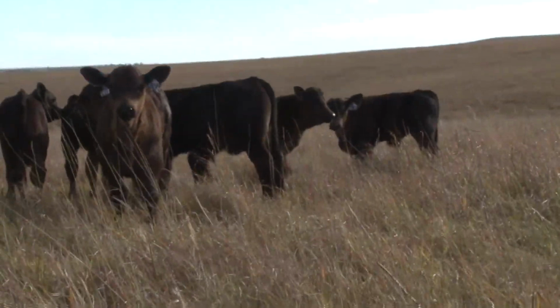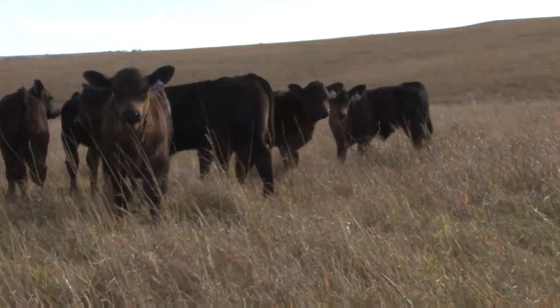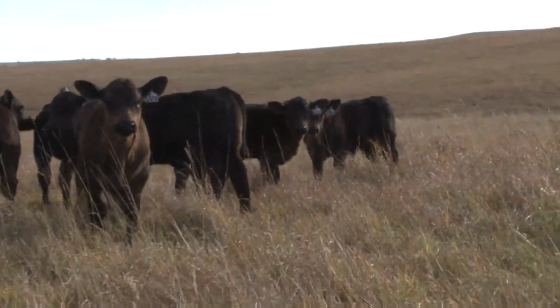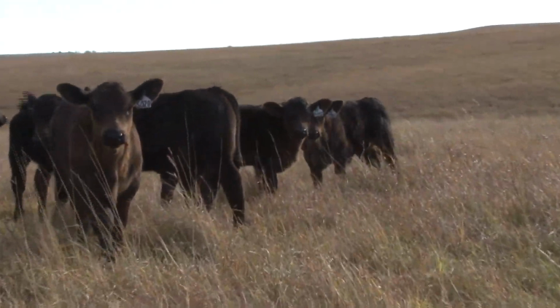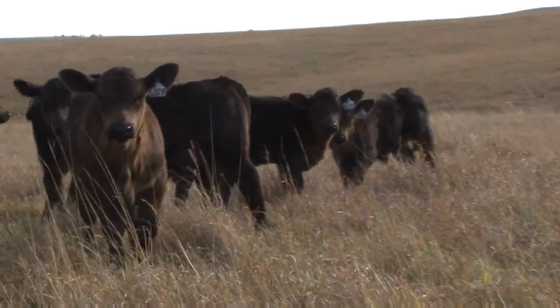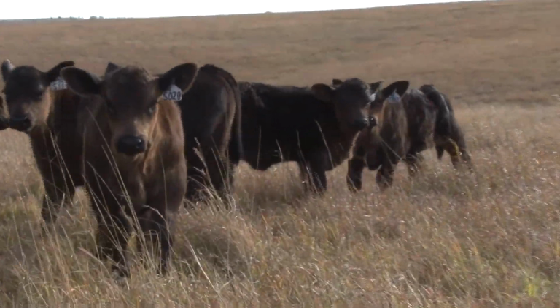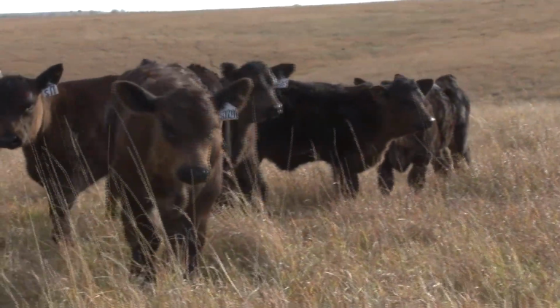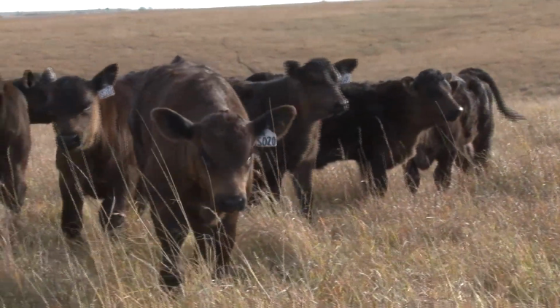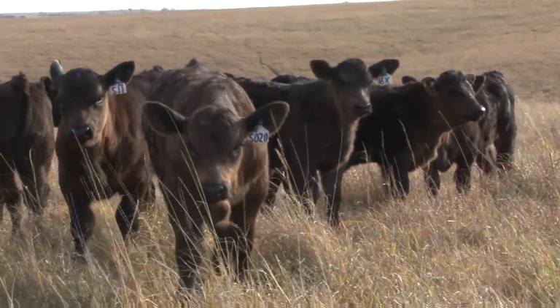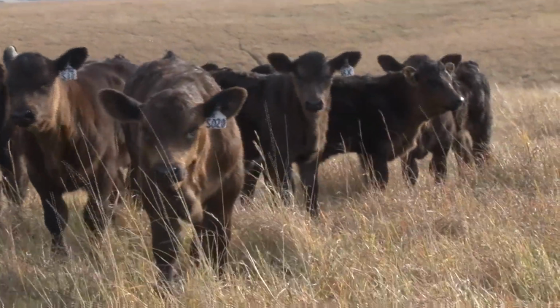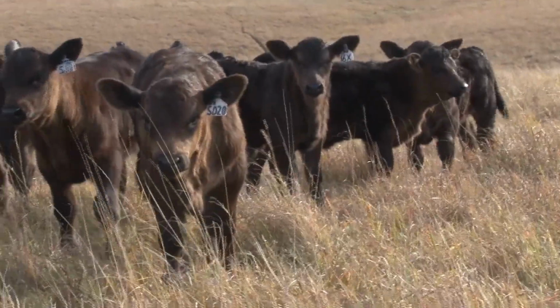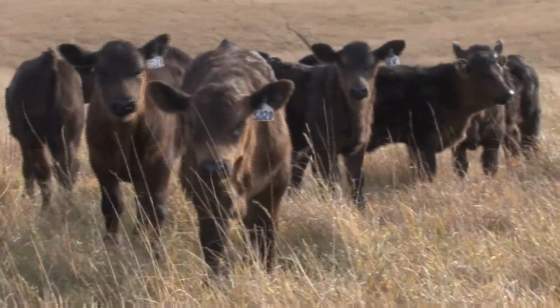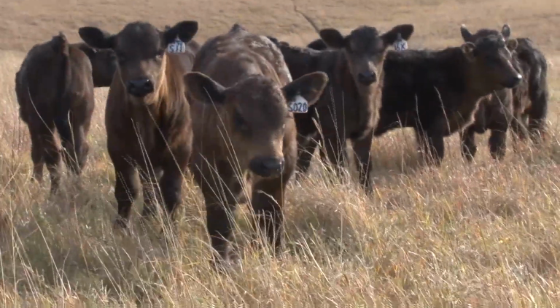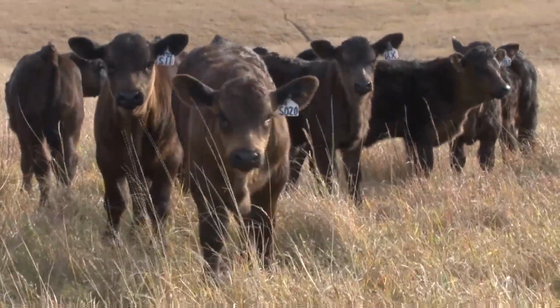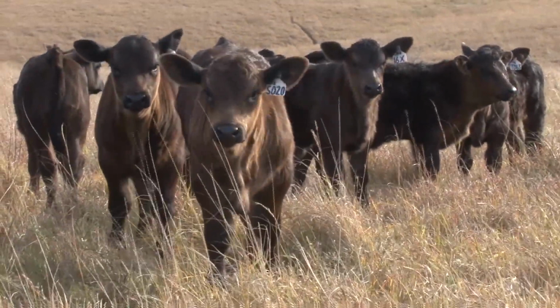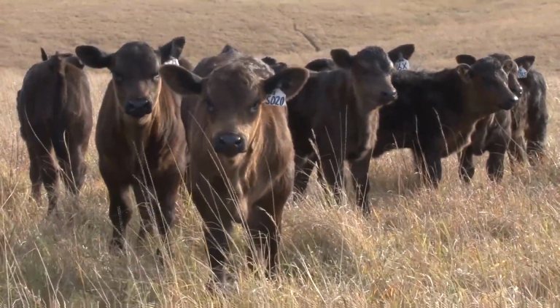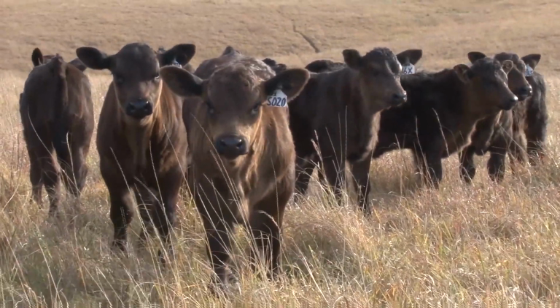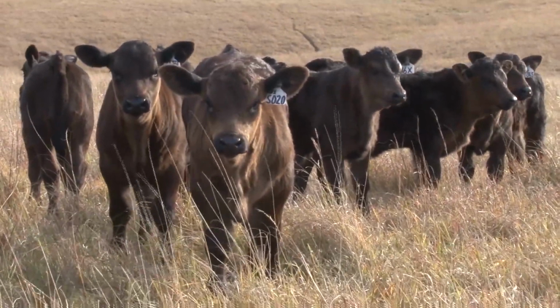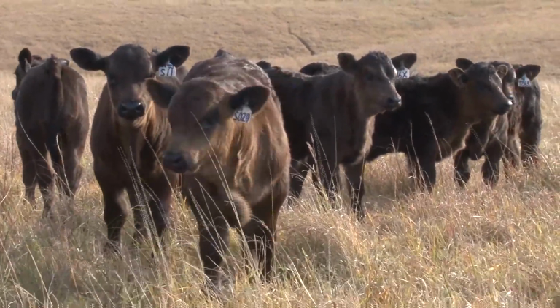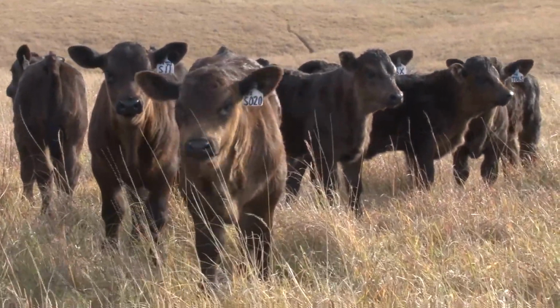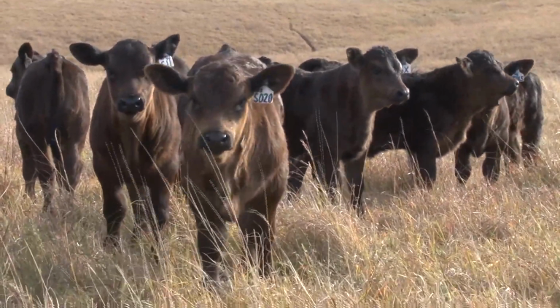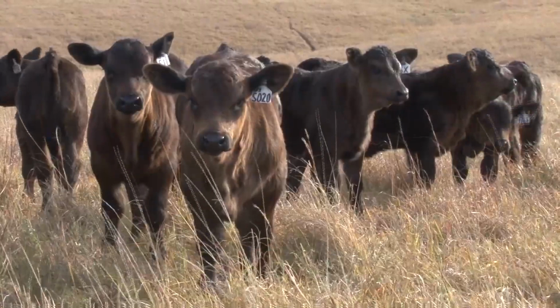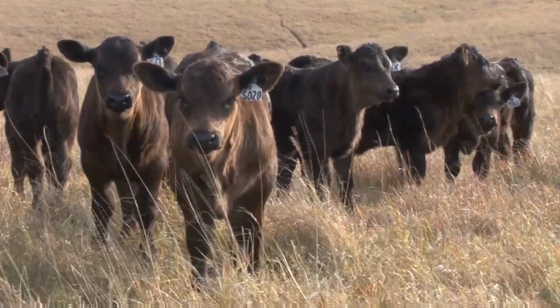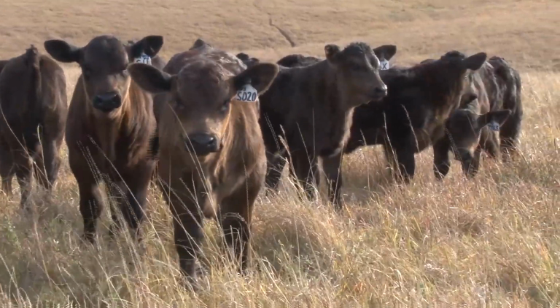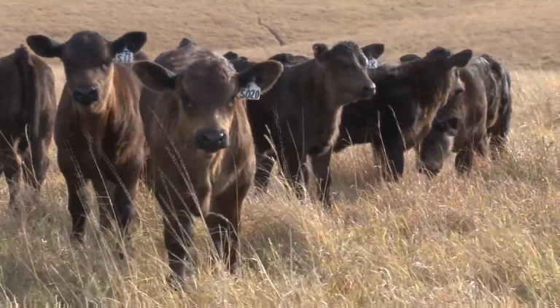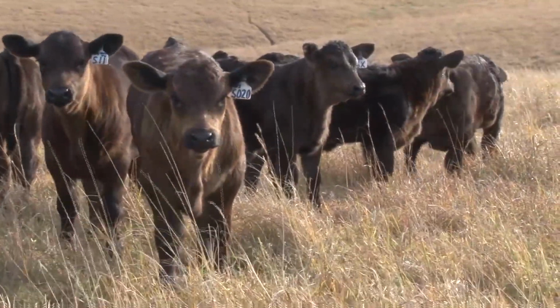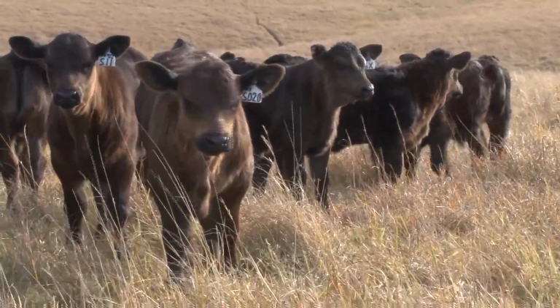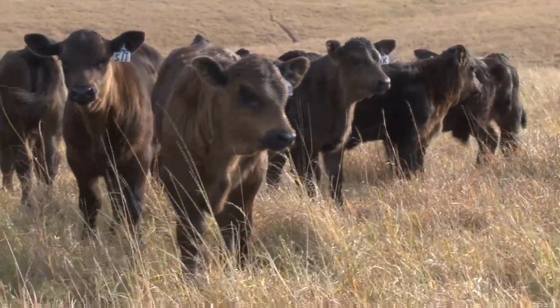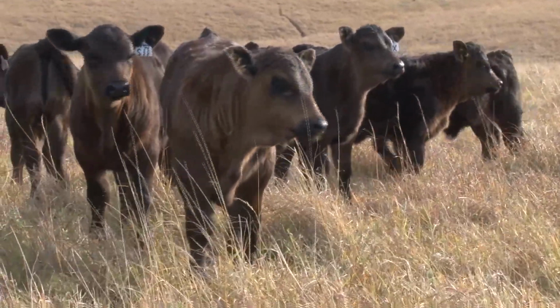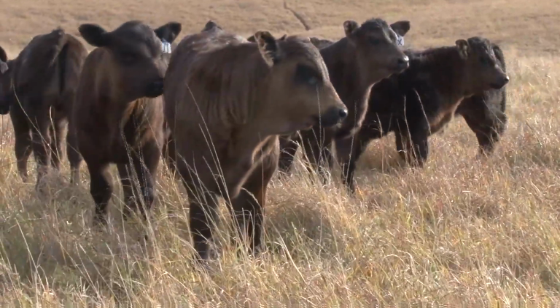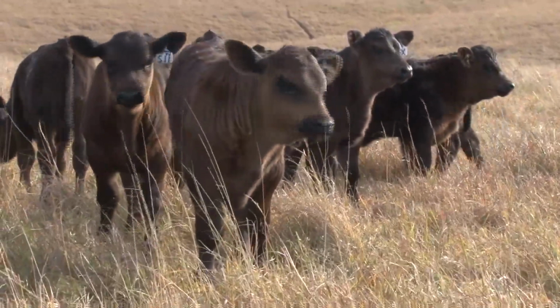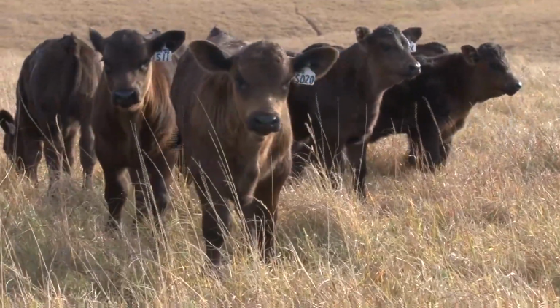7% crude protein is the dietary protein requirement of a cow post-weaning. Most of our dormant native range is going to be around 5%, so we need a diet that's approximately 7% crude protein to meet that cow's requirements.